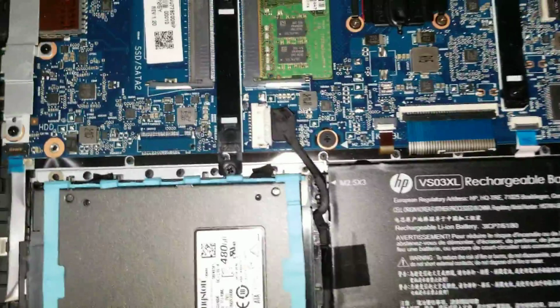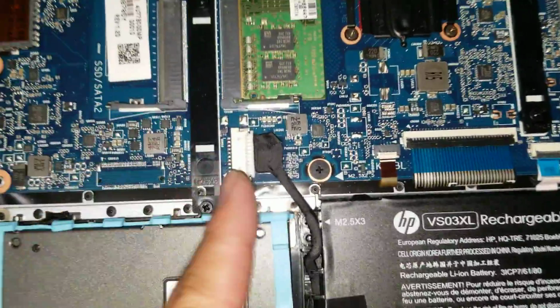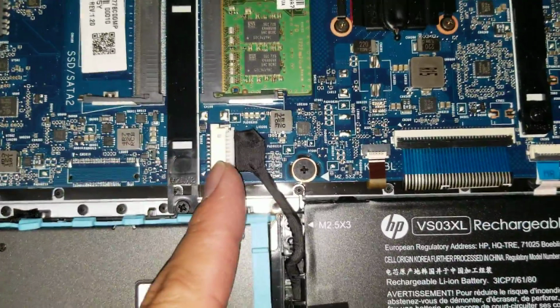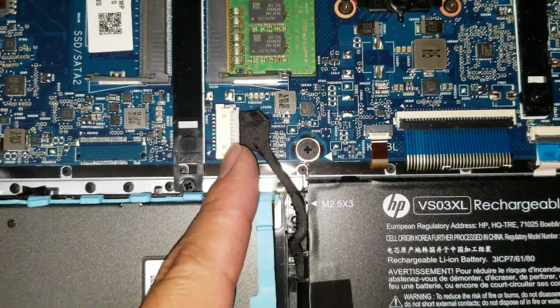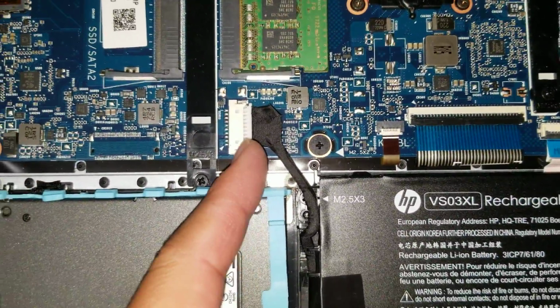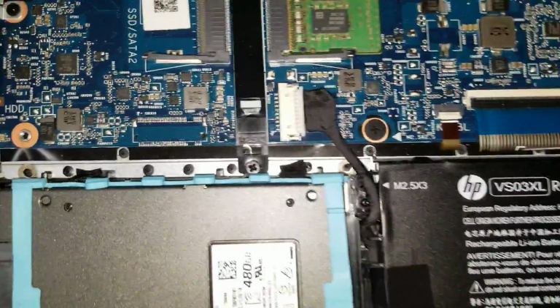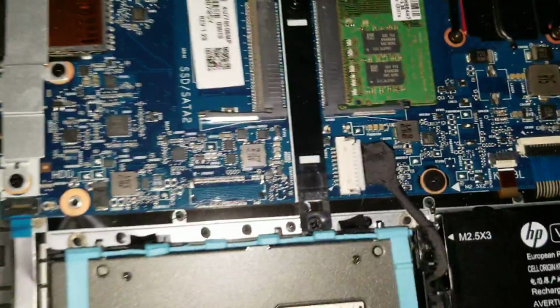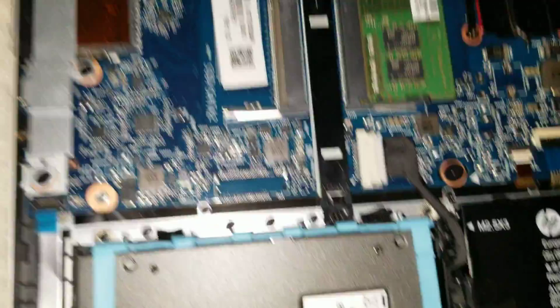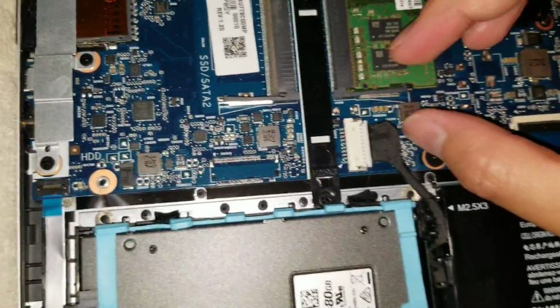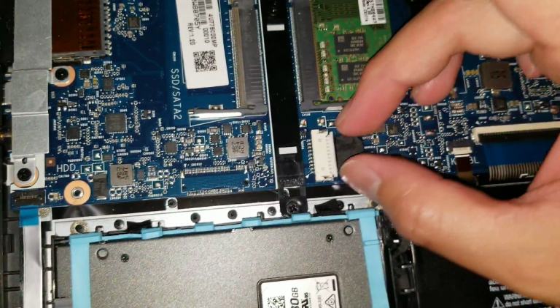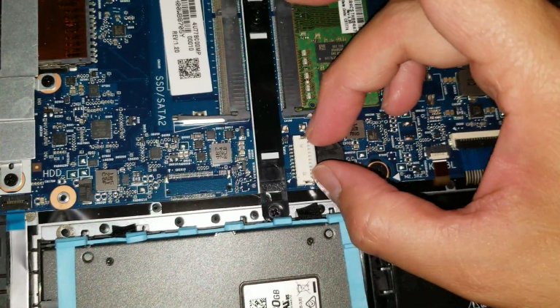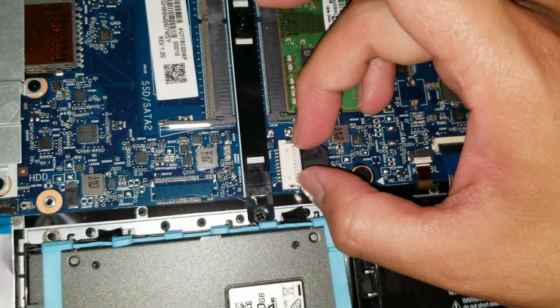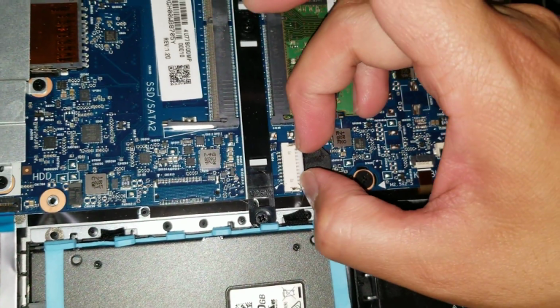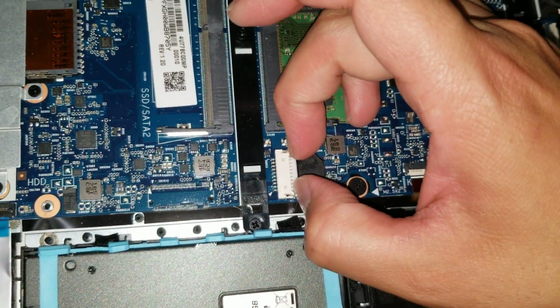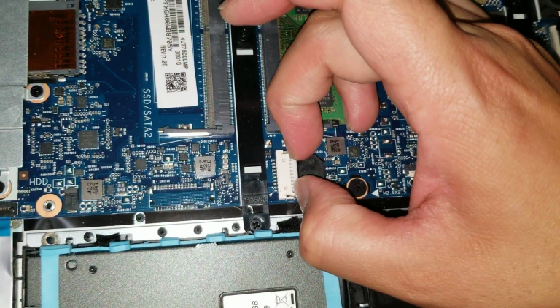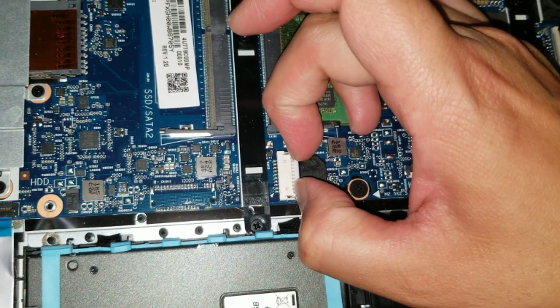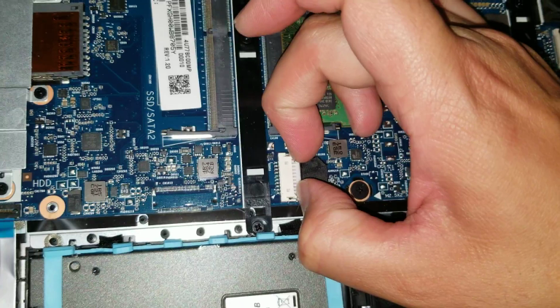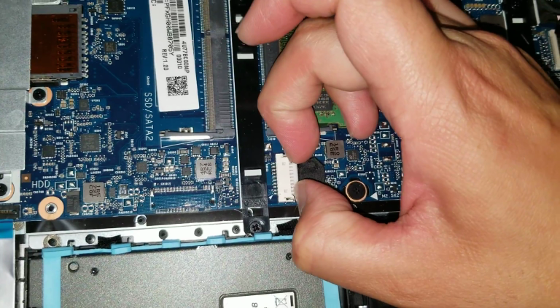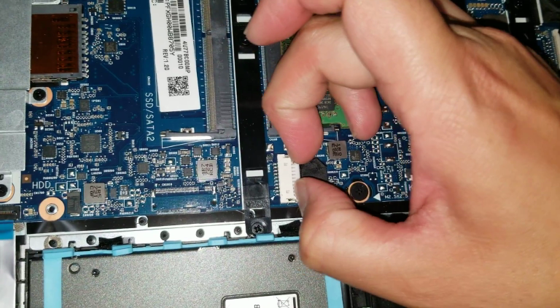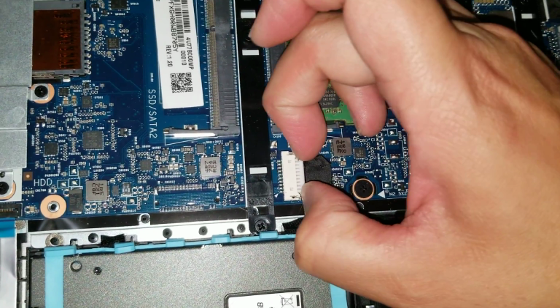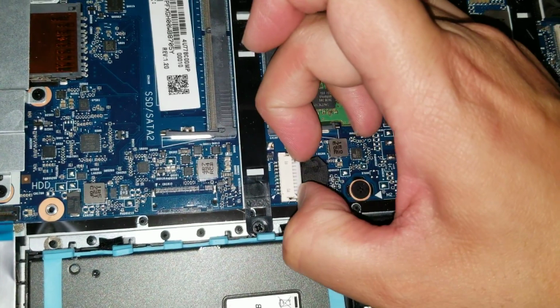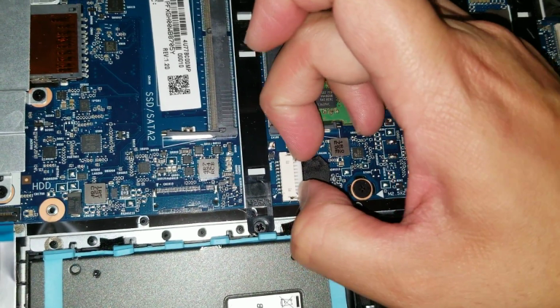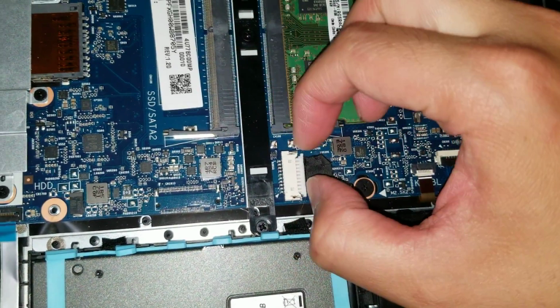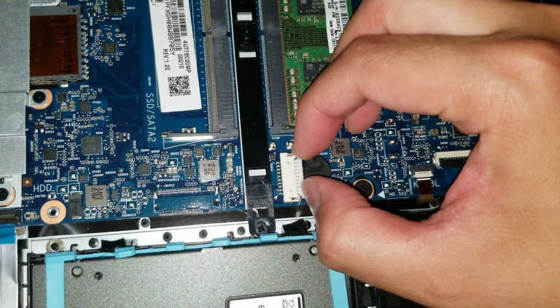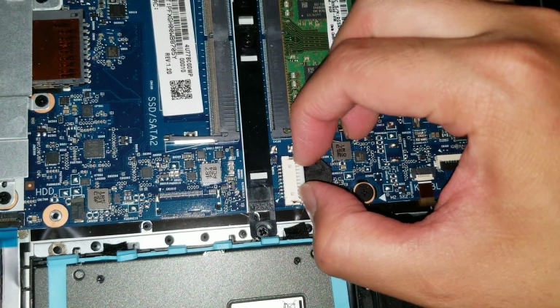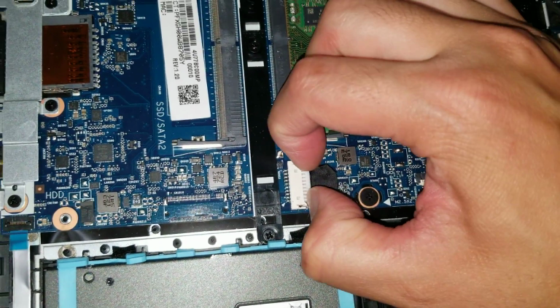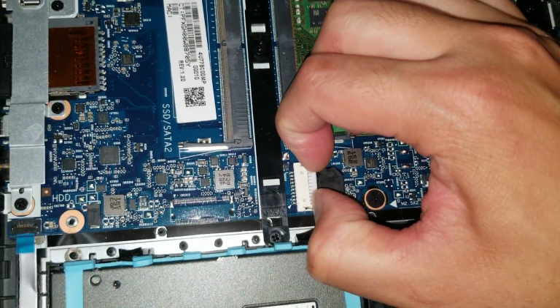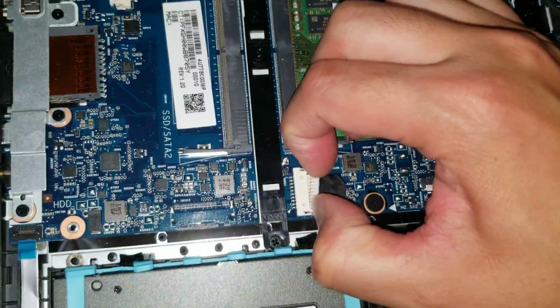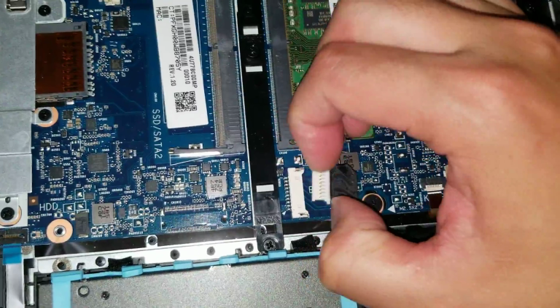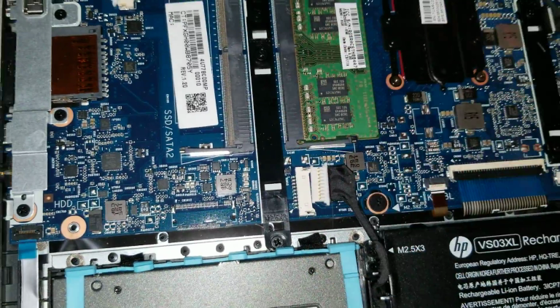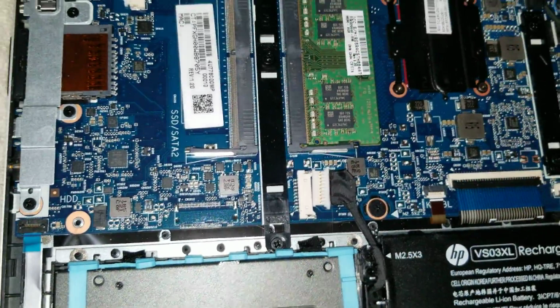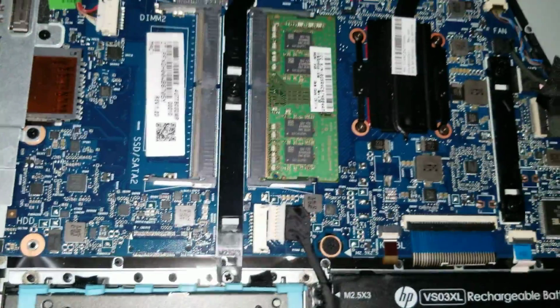I would recommend removing the battery cable first. To do that you just get your fingernails or some tools and then kind of wiggle it from the corners, and it'll just come out.